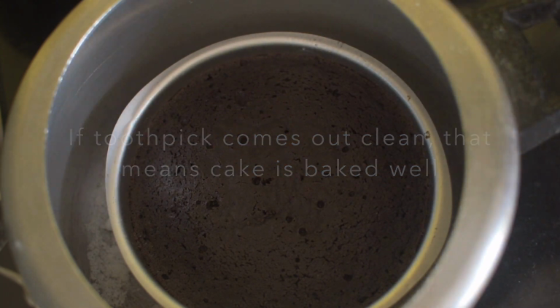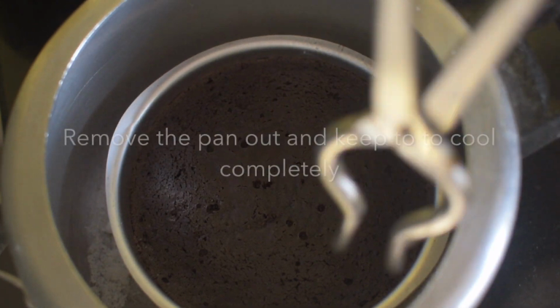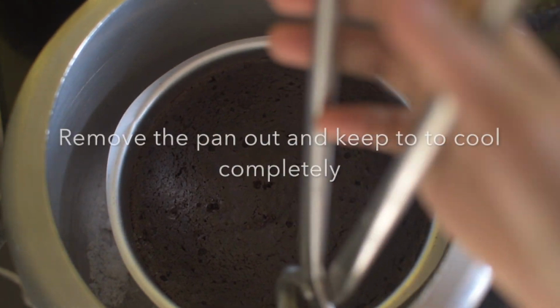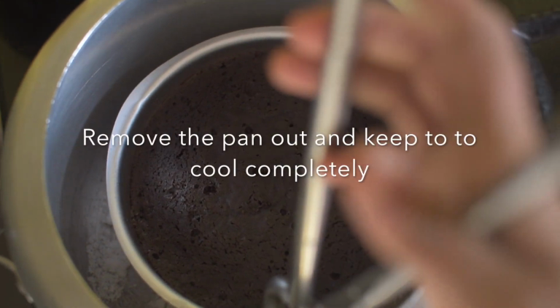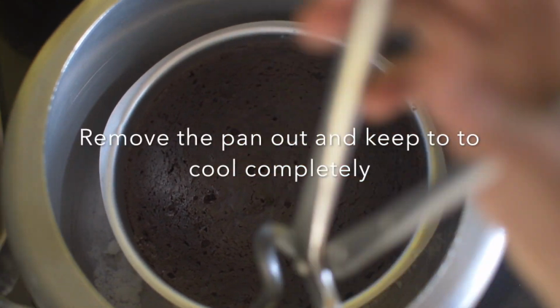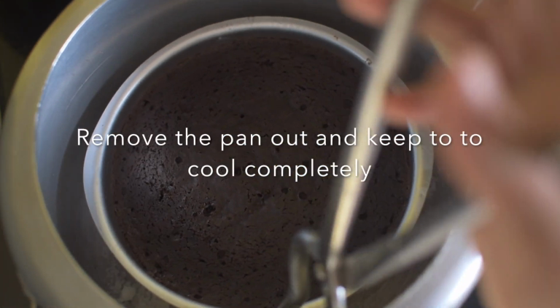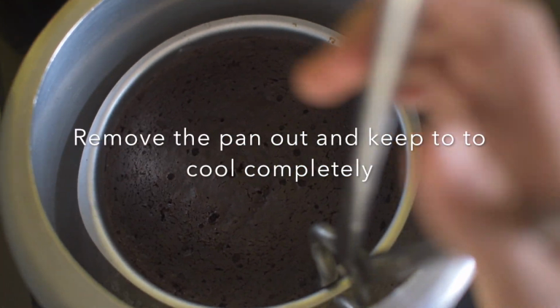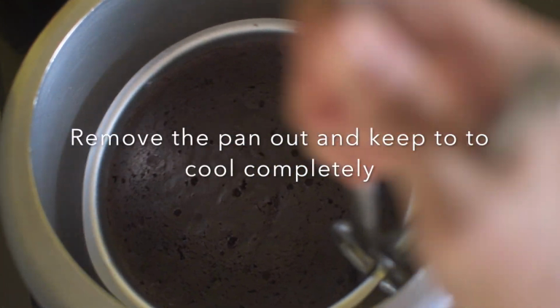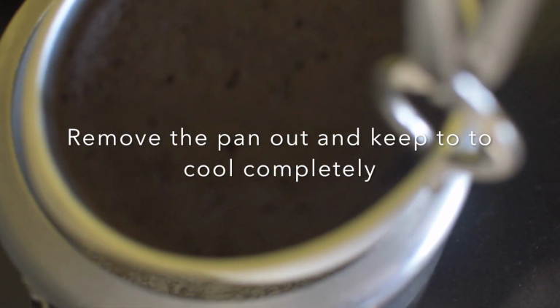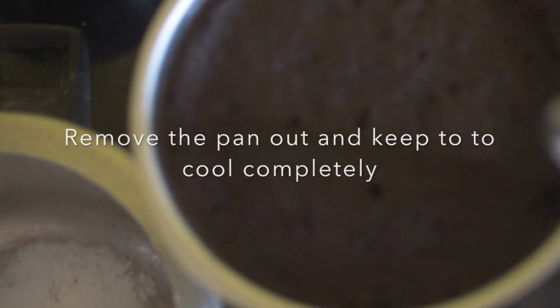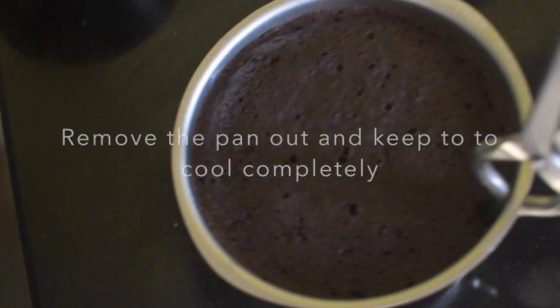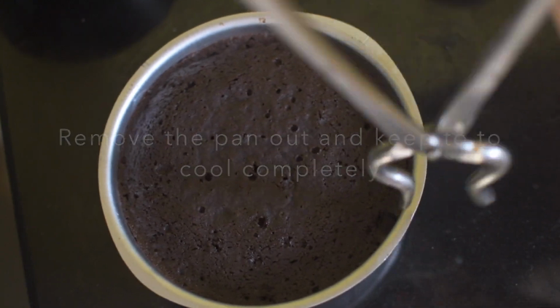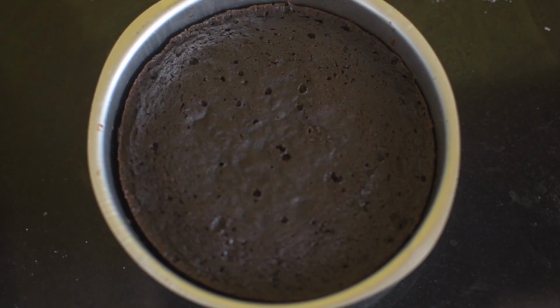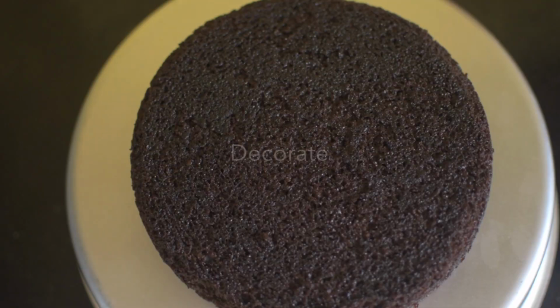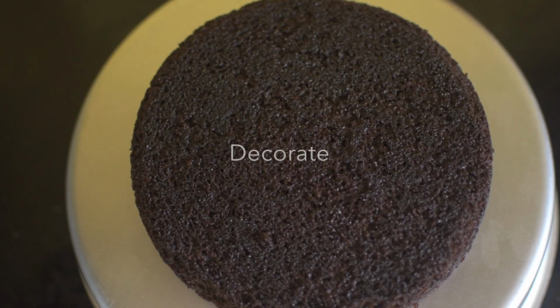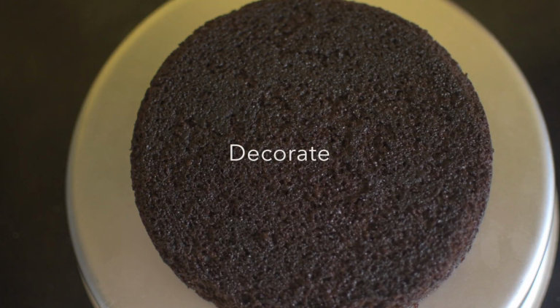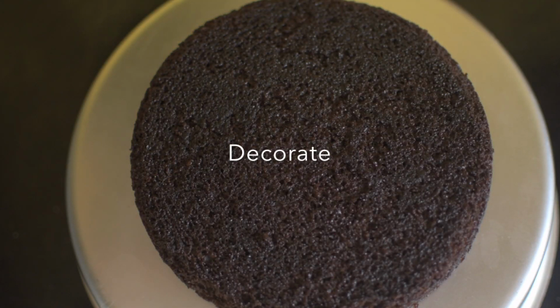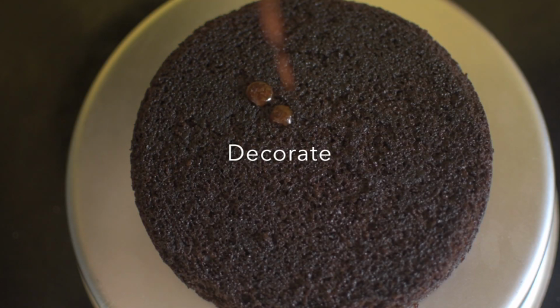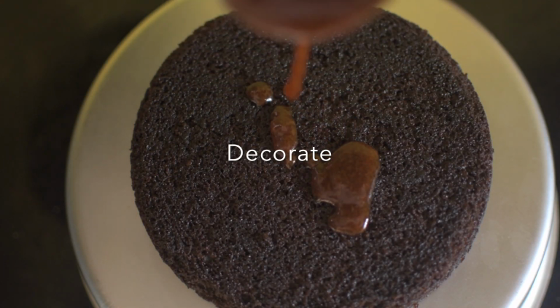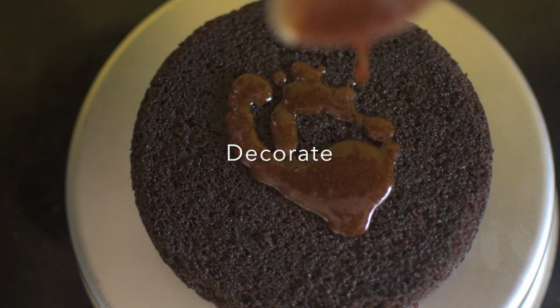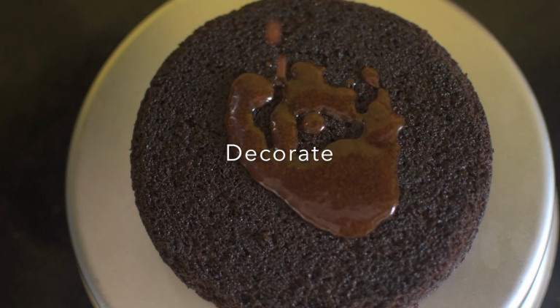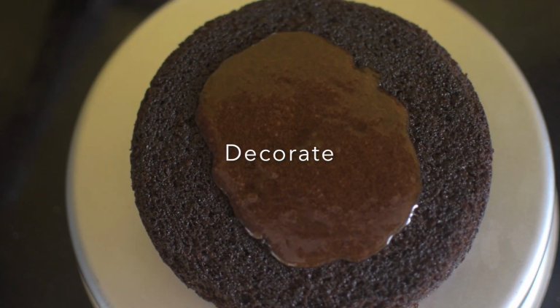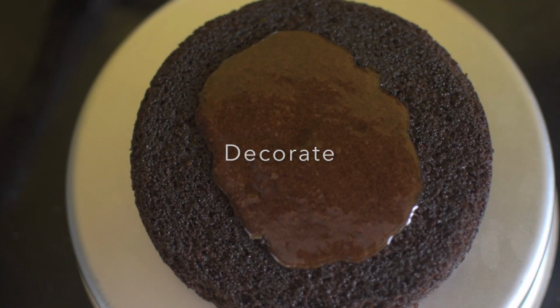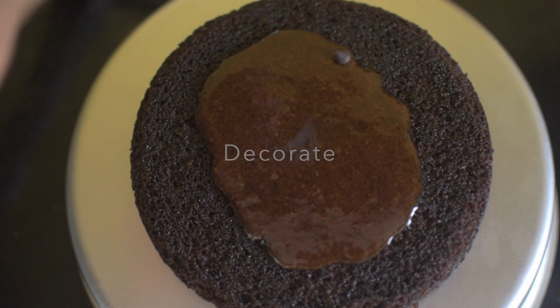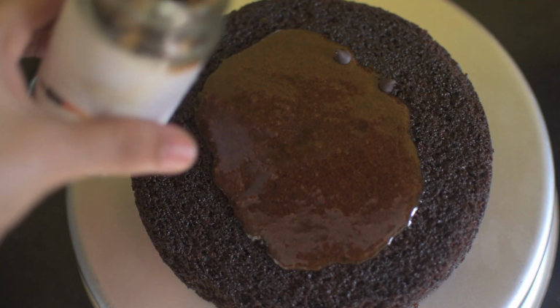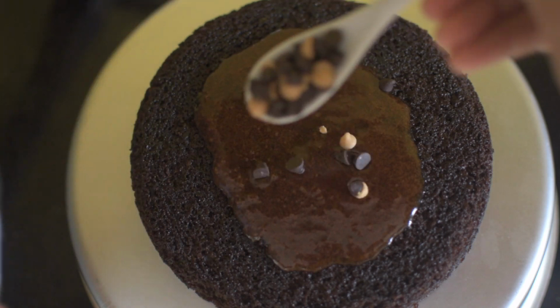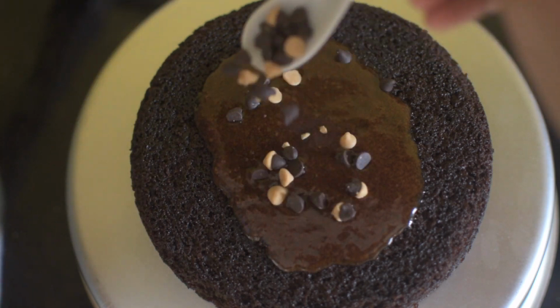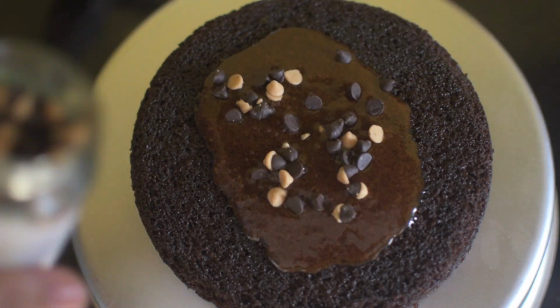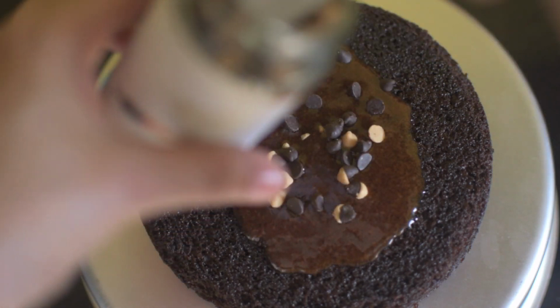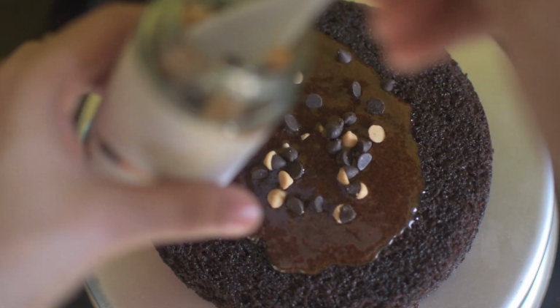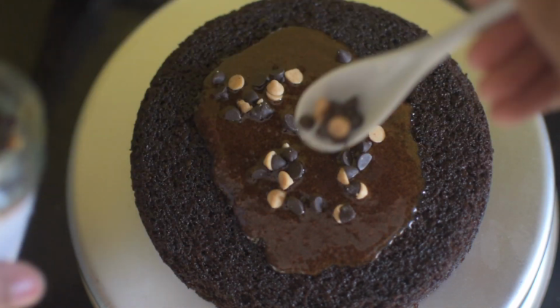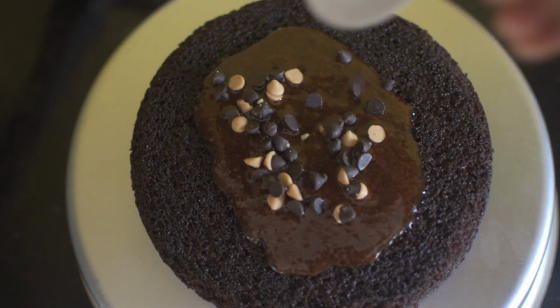Now remove it out and allow it to cool completely. Once cooled, you can decorate it with any topping of your choice. I have drizzled my homemade caramel sauce and a few chocolate chips.